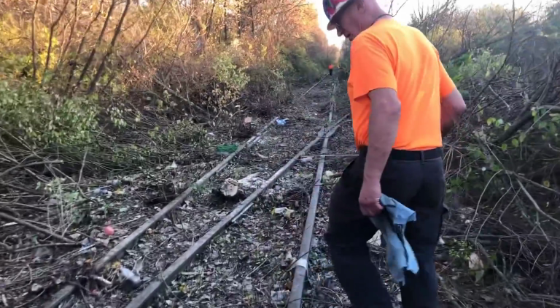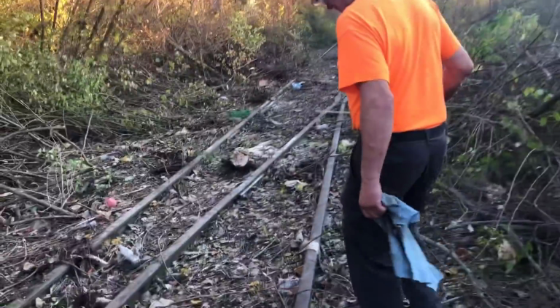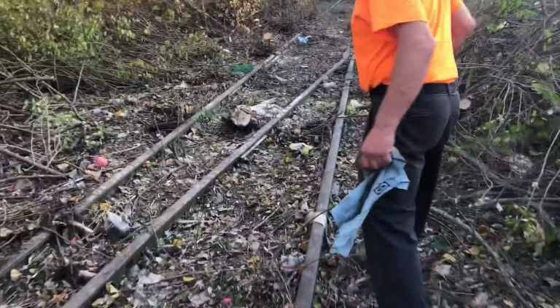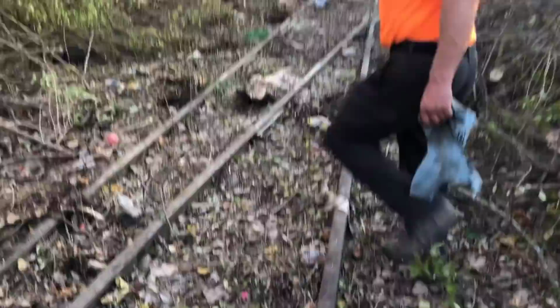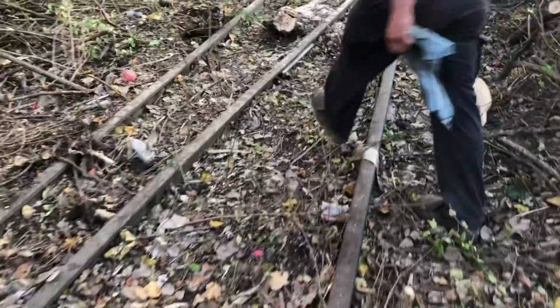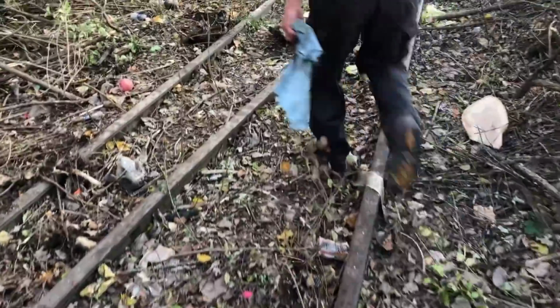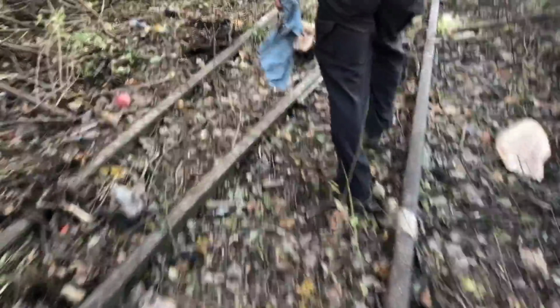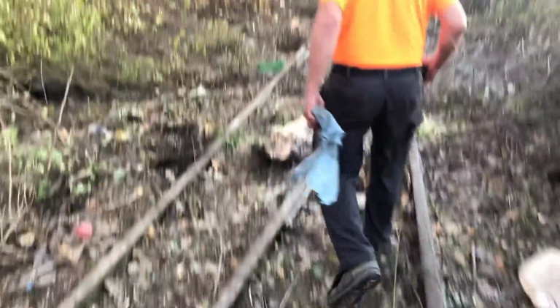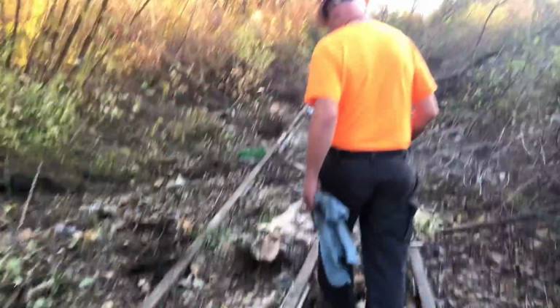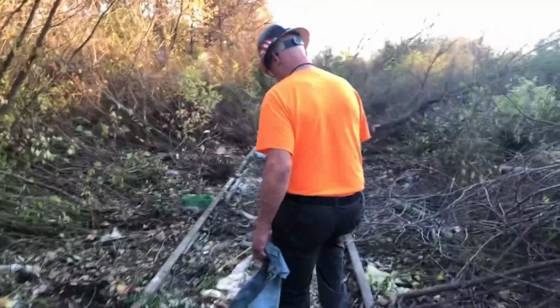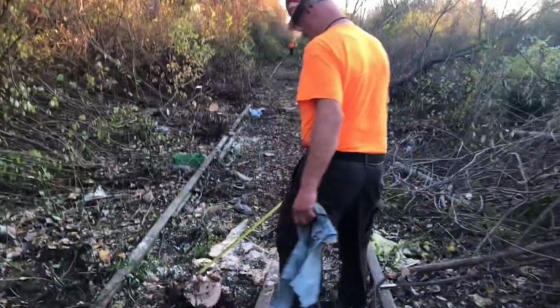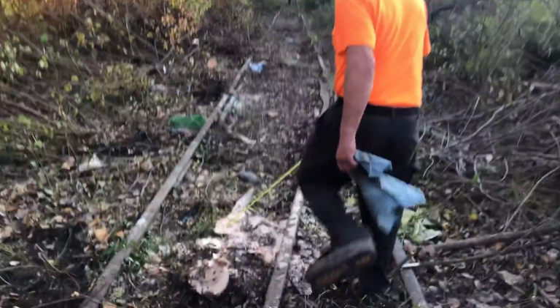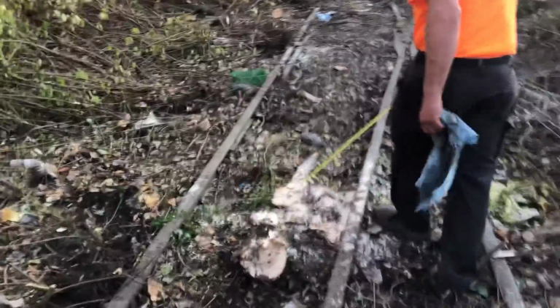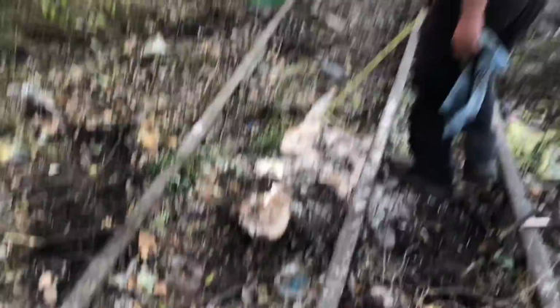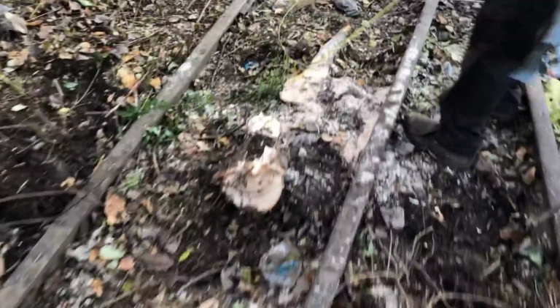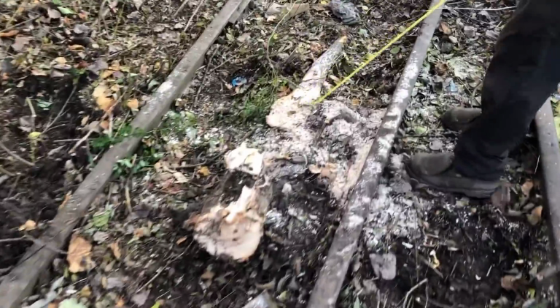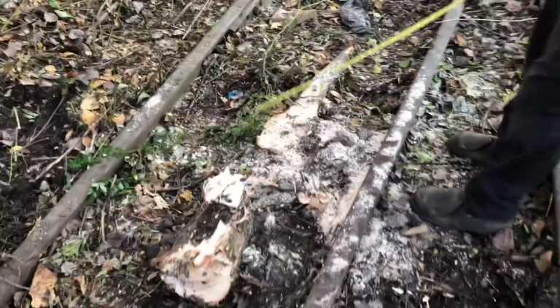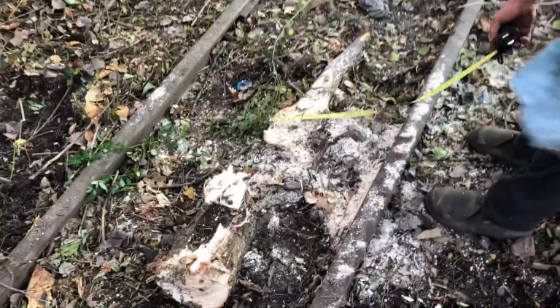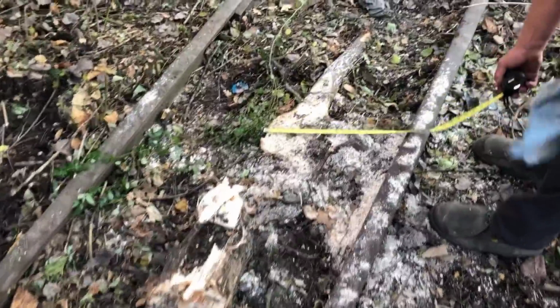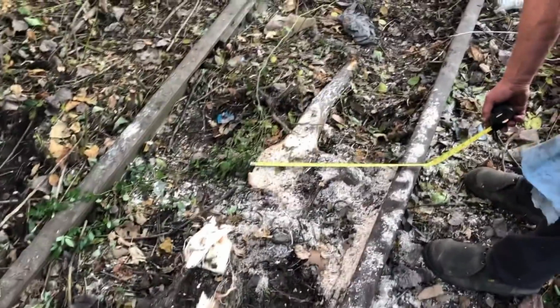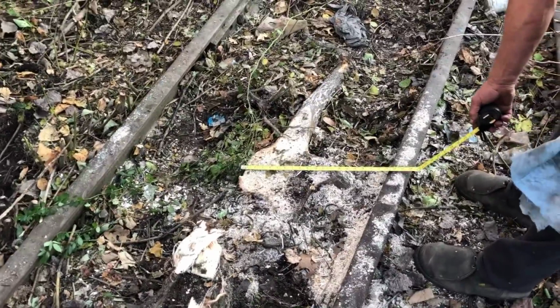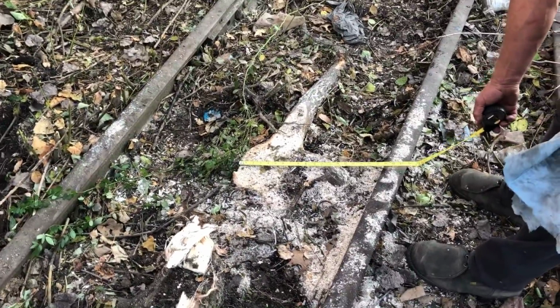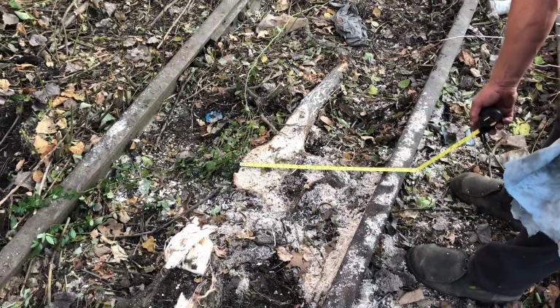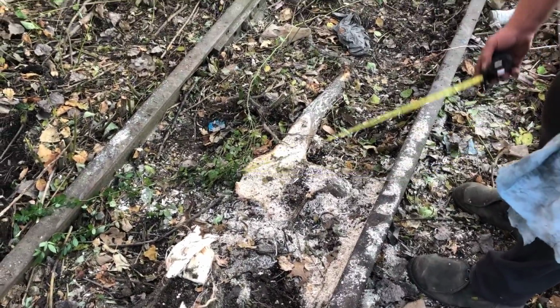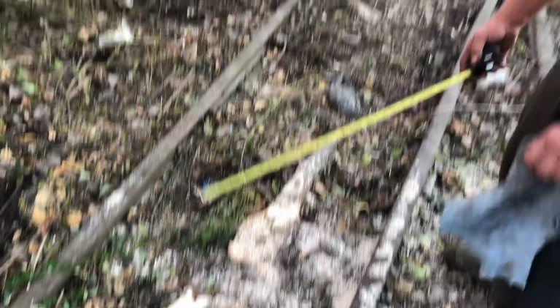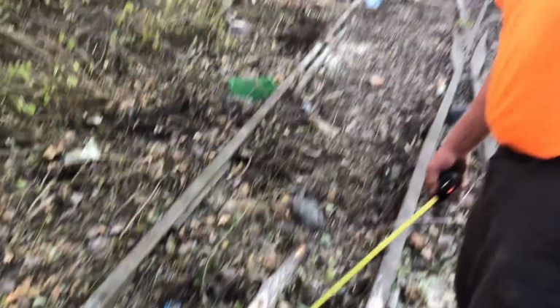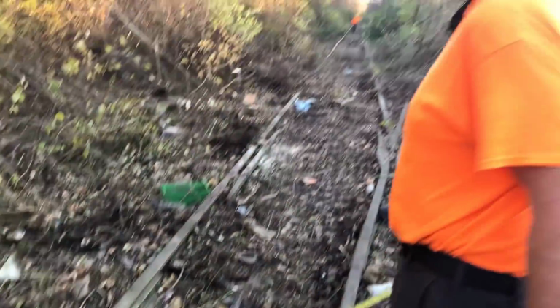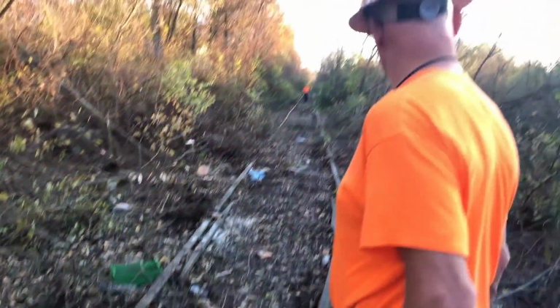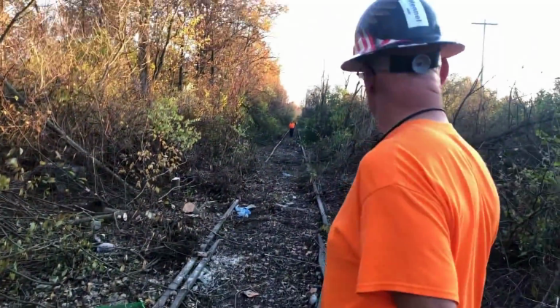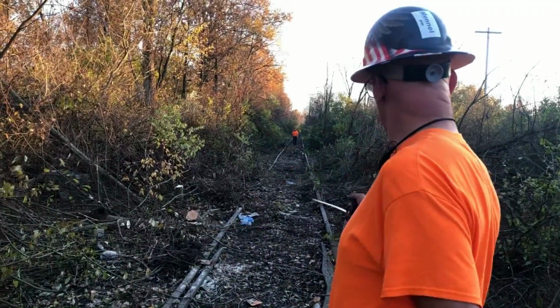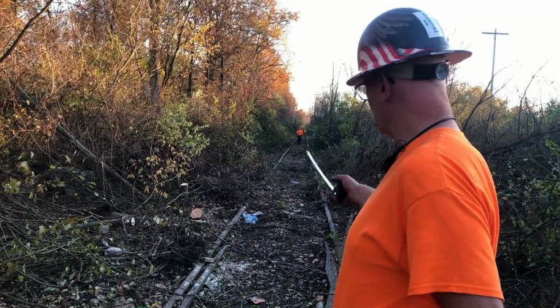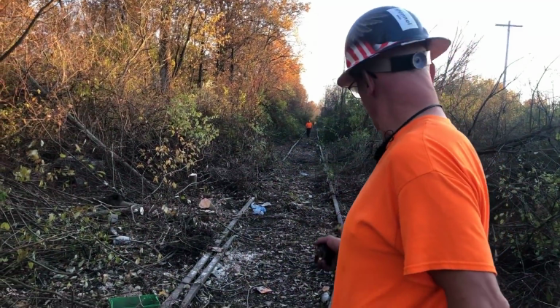Look at the size of some of these stumps. That's 13 inches across that way — that was a fairly big tree. There's a couple more up through there.